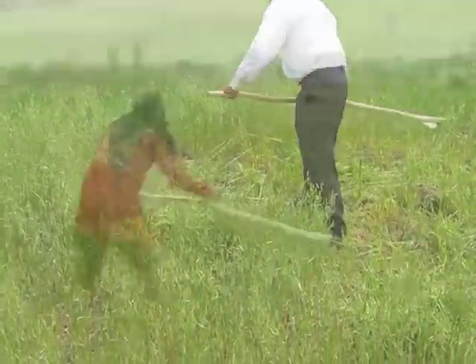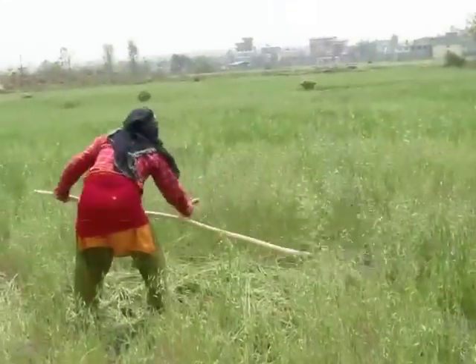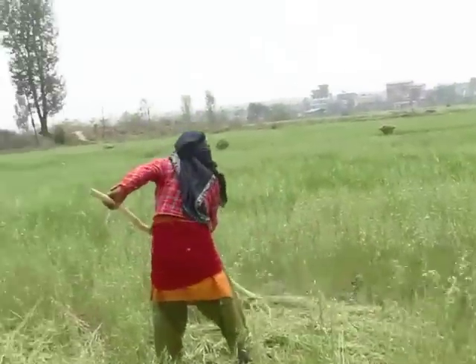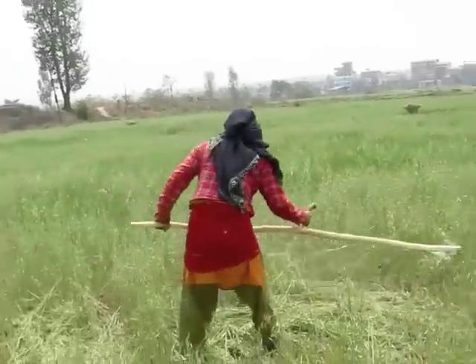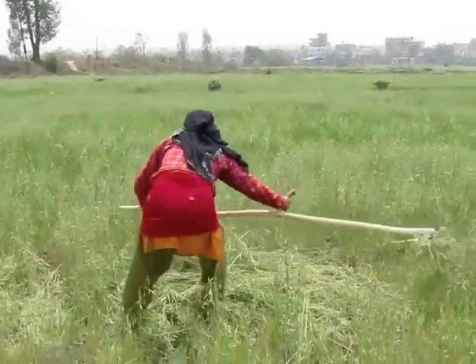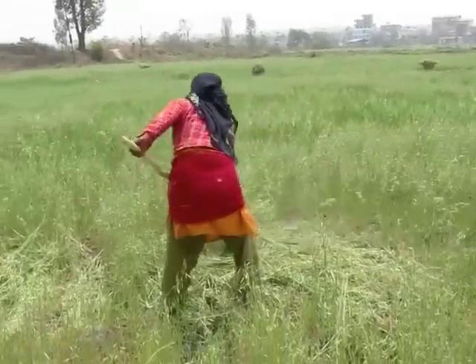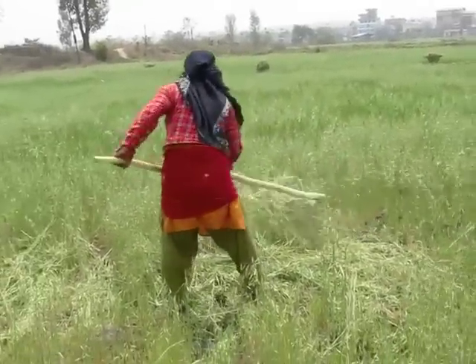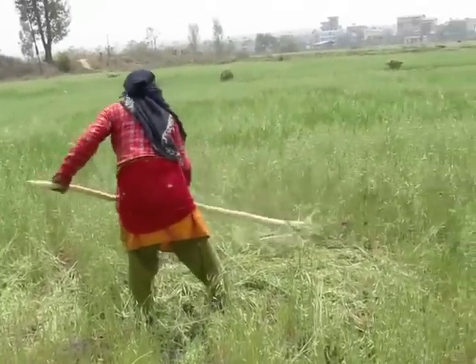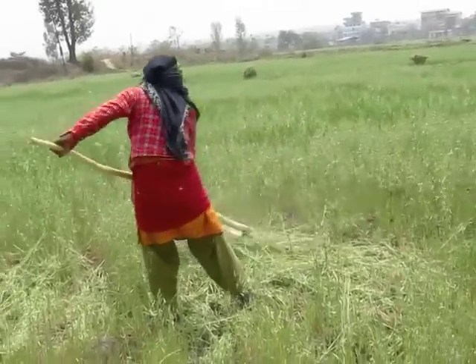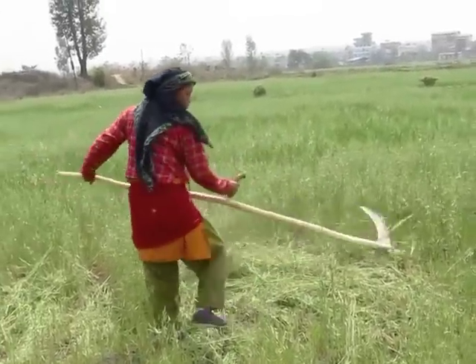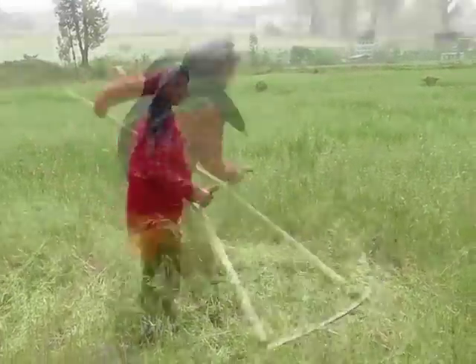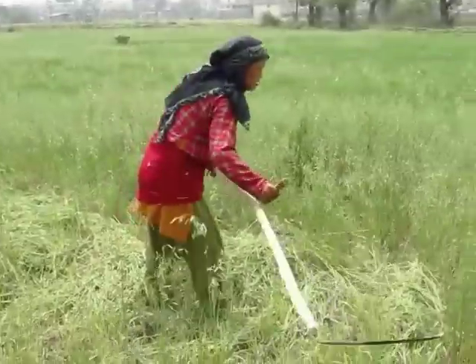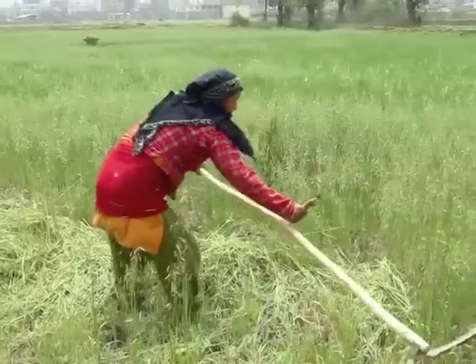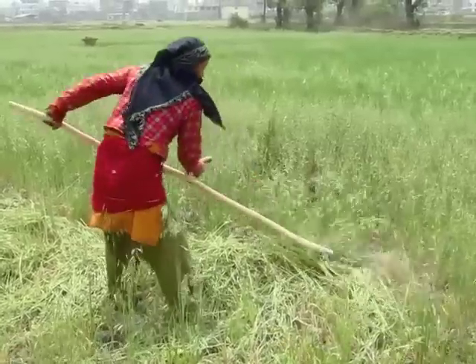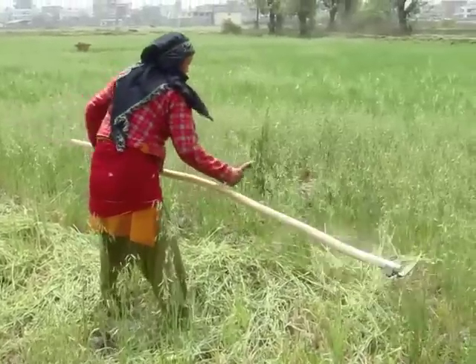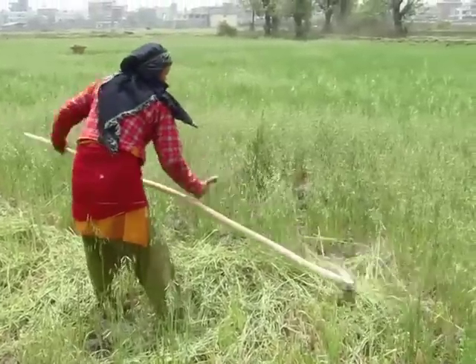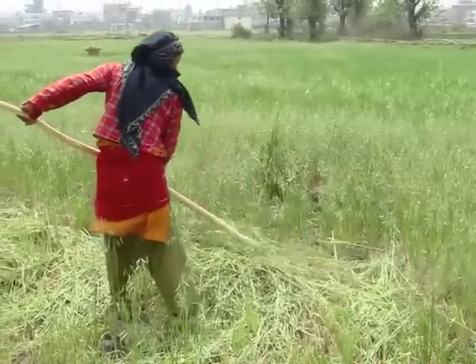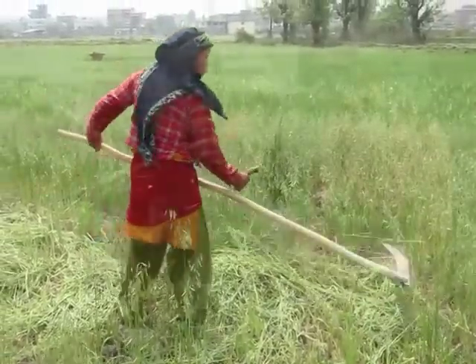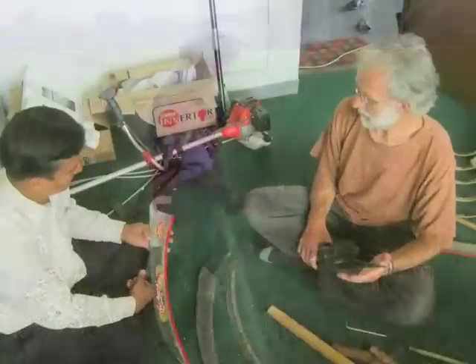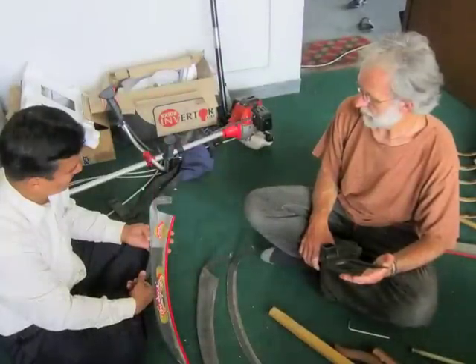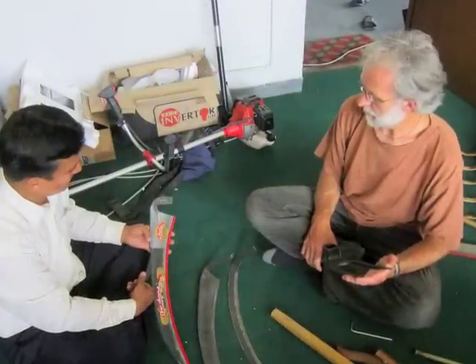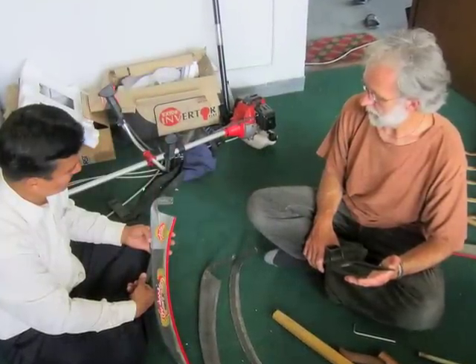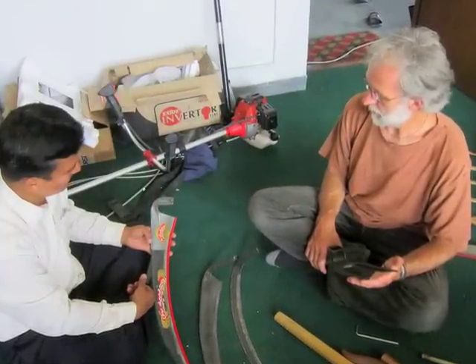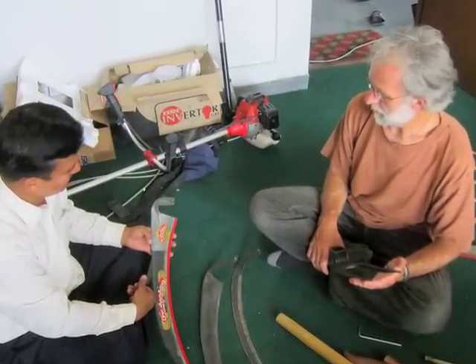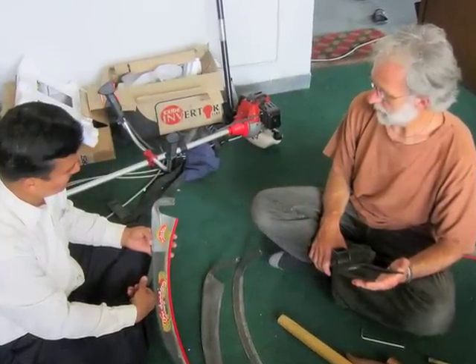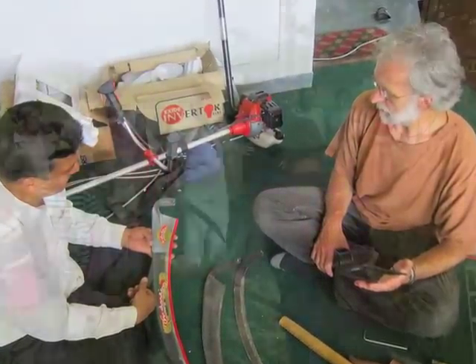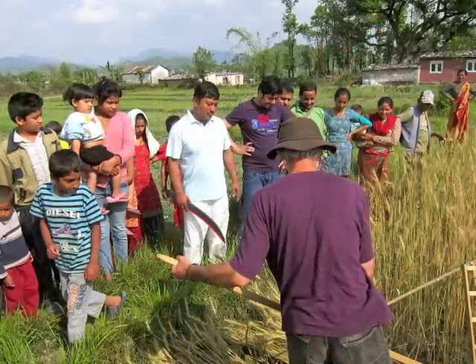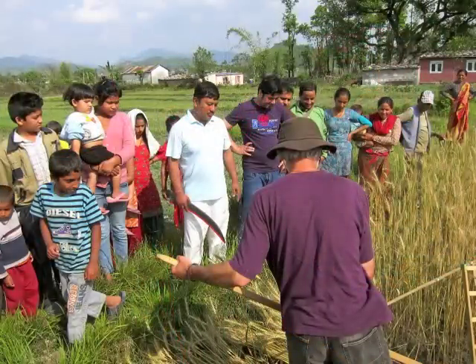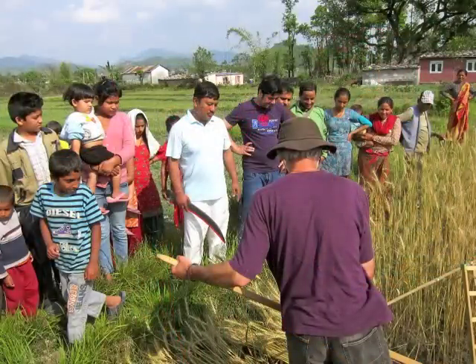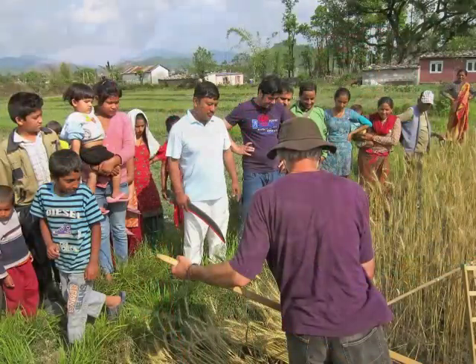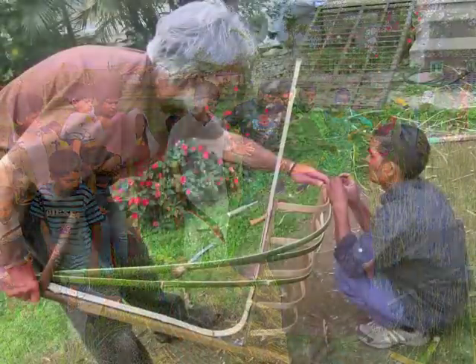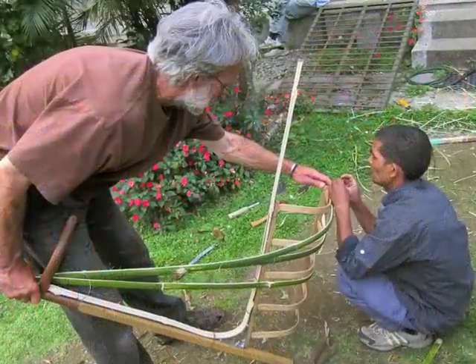The scythe is an excellent example of appropriate technology. To implement it remains a challenge. It takes an innovative, resourceful, and committed effort to adapt the tool to local needs and at the same time make the best of local resources.